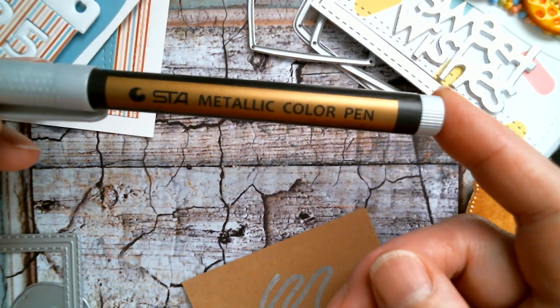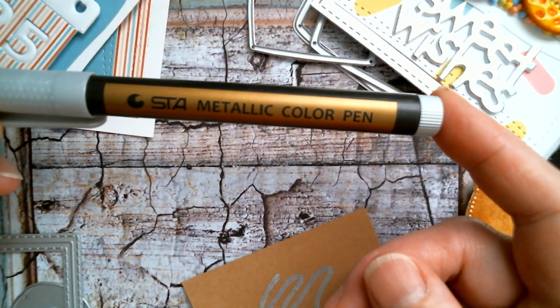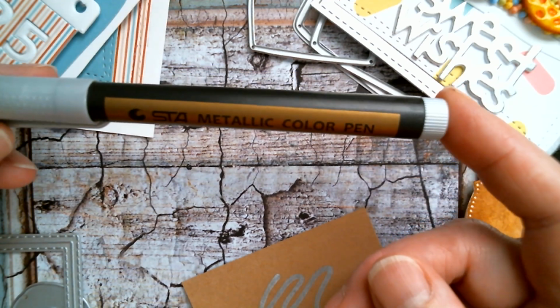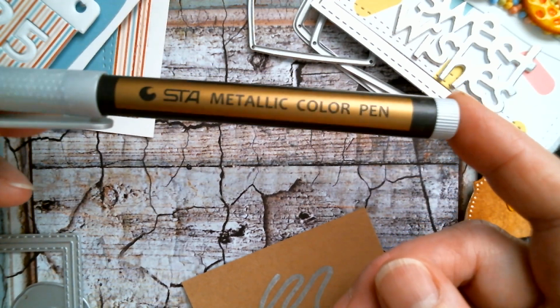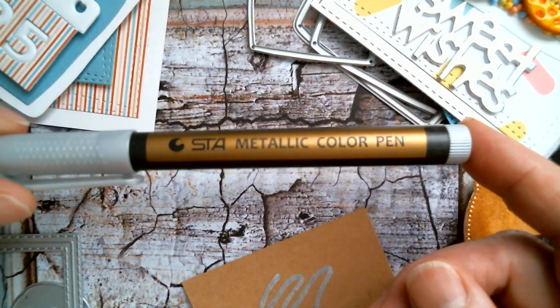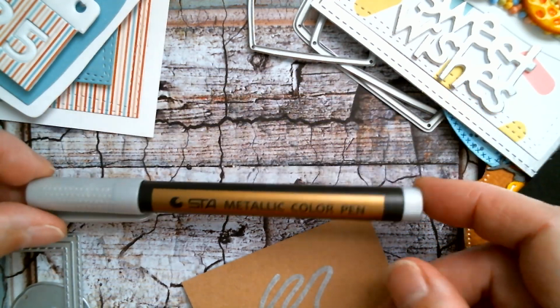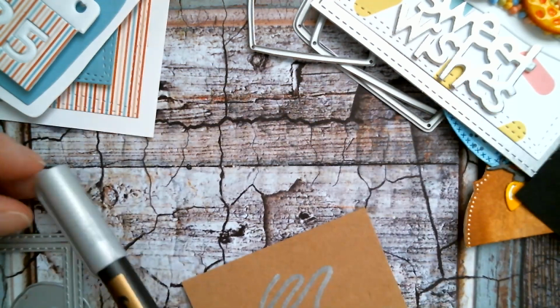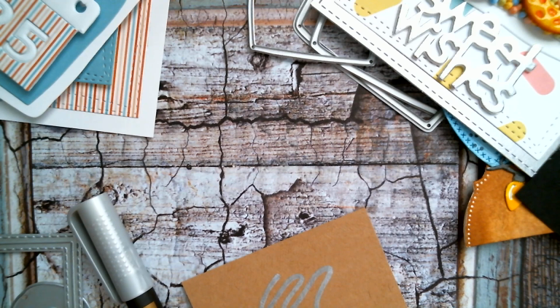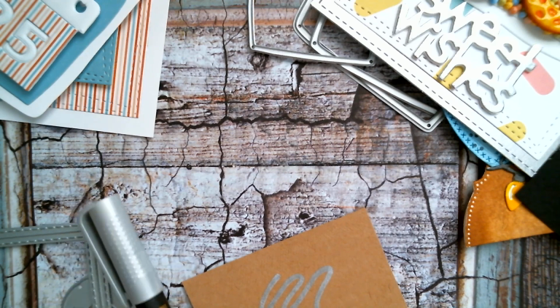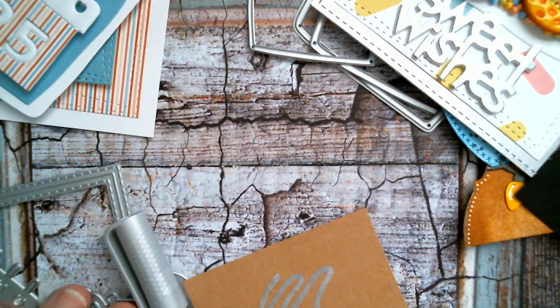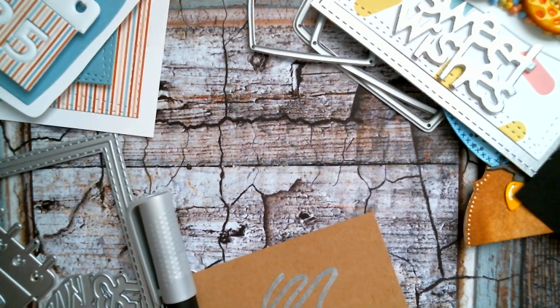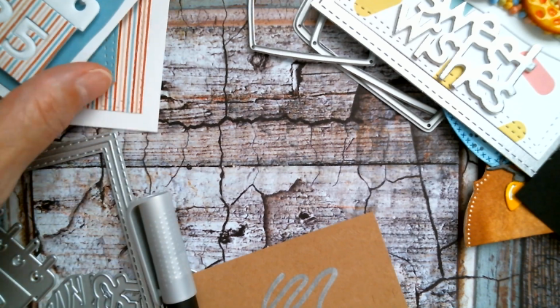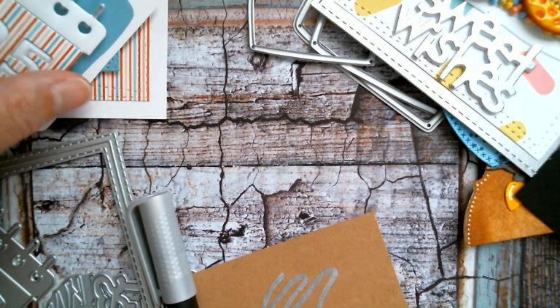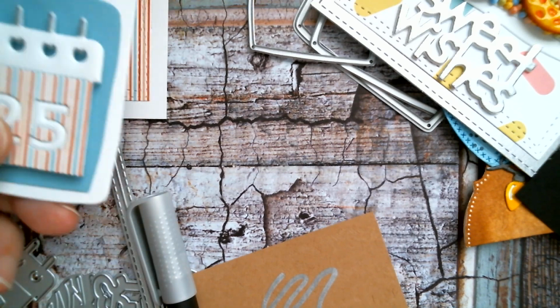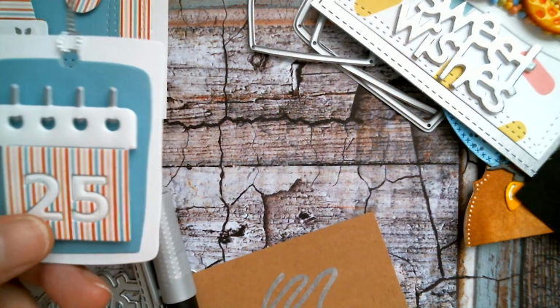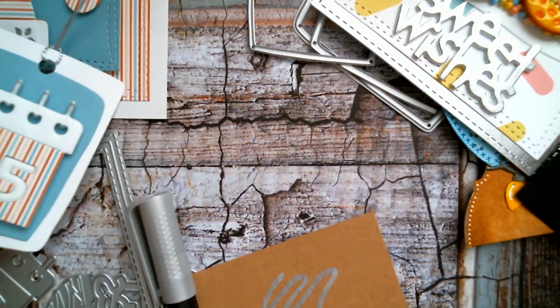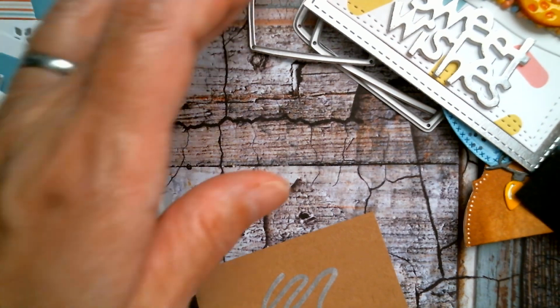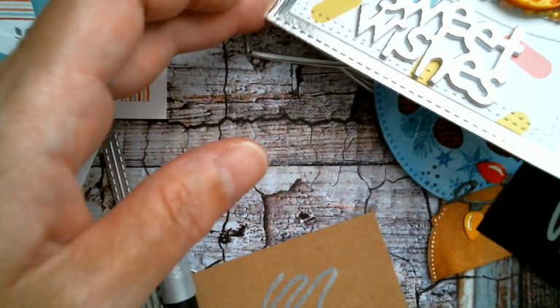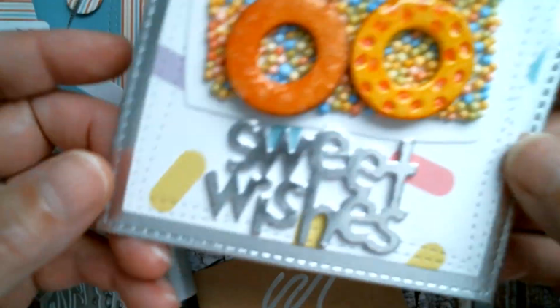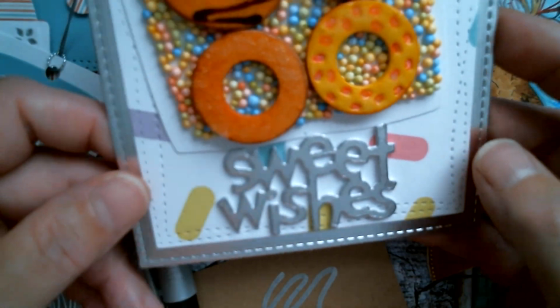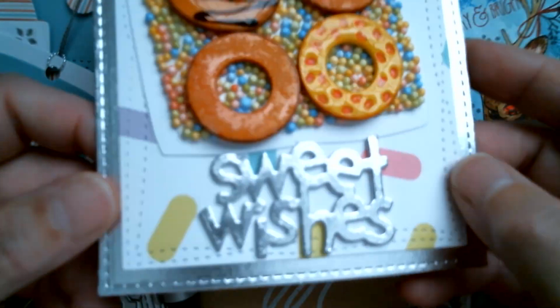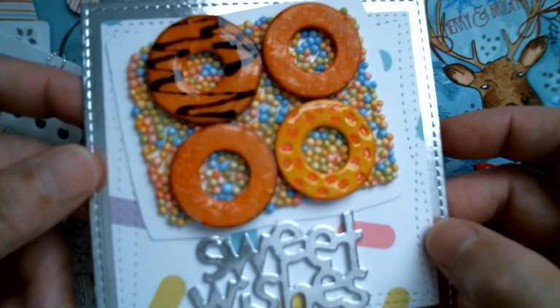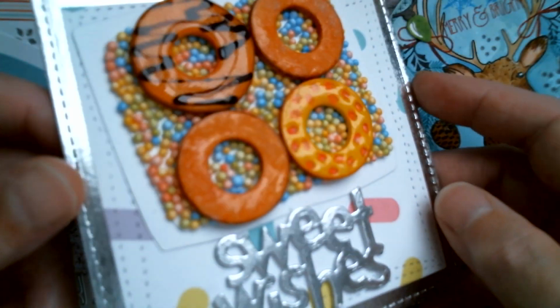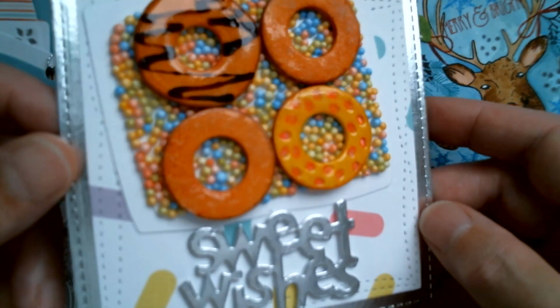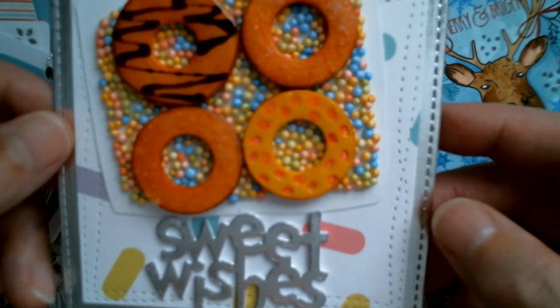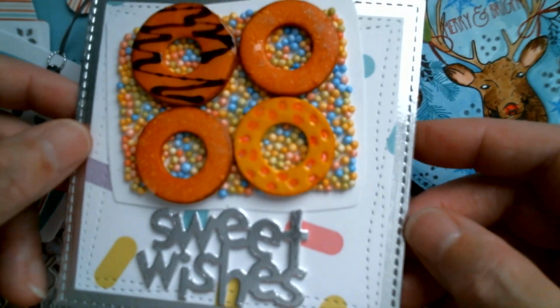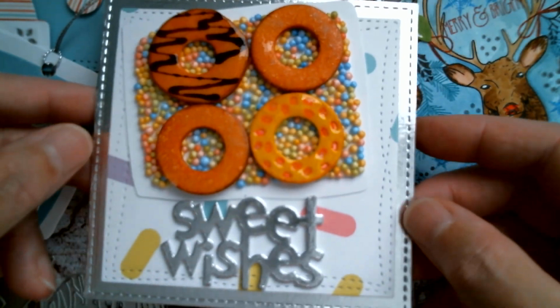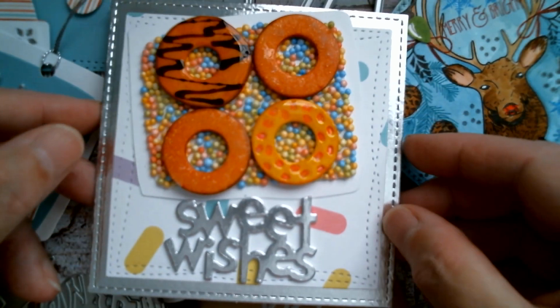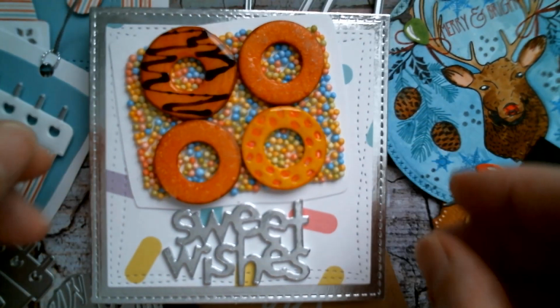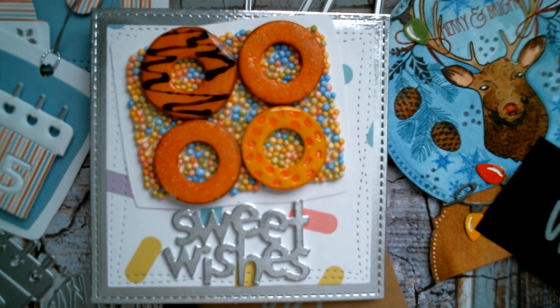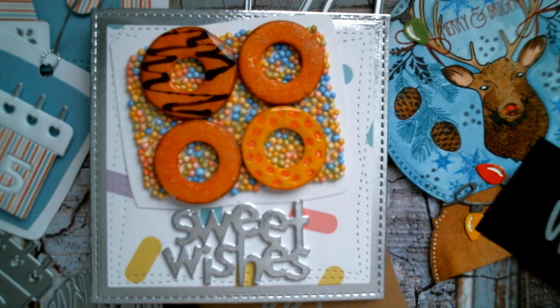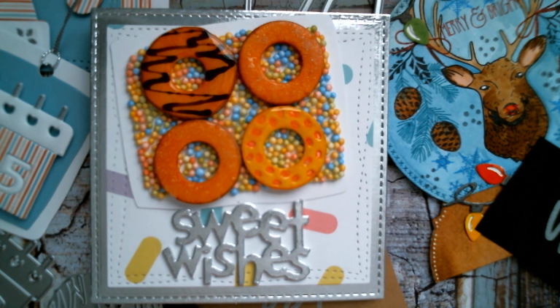So I hope you enjoyed my little projects from last night — my little tag and my oh-so-sweet sugary donut card — and I will see you tomorrow, bye!